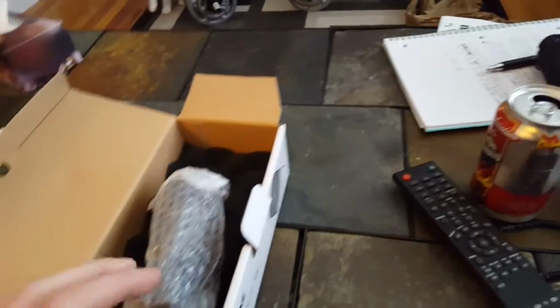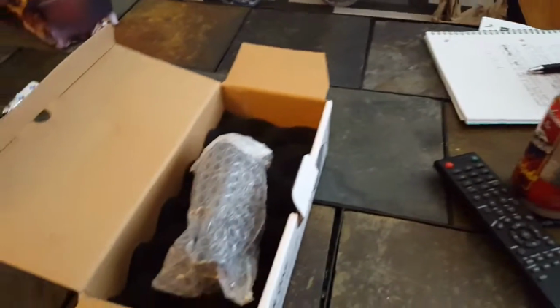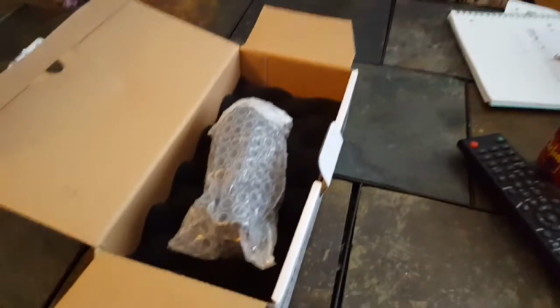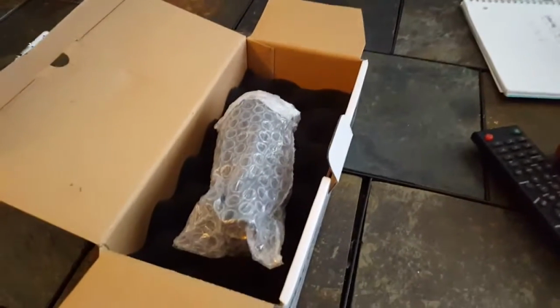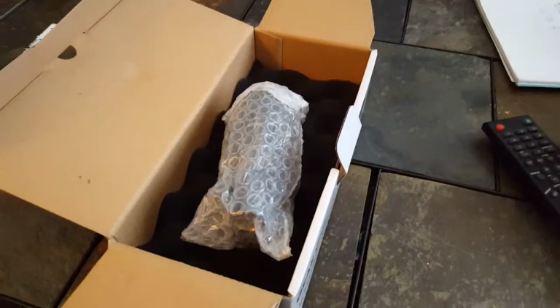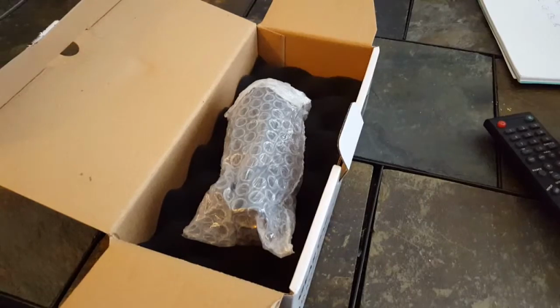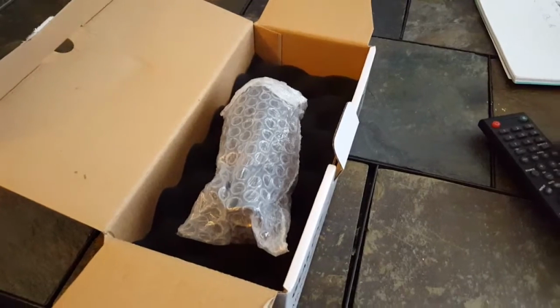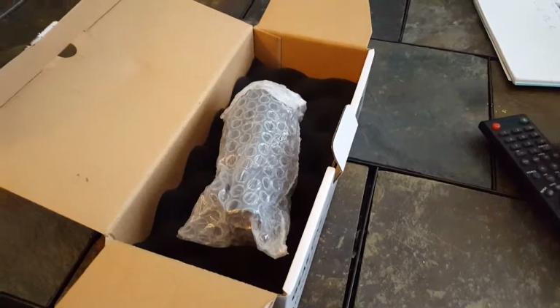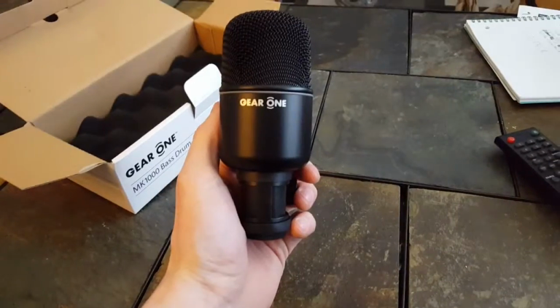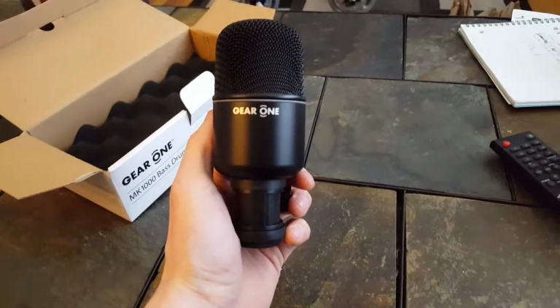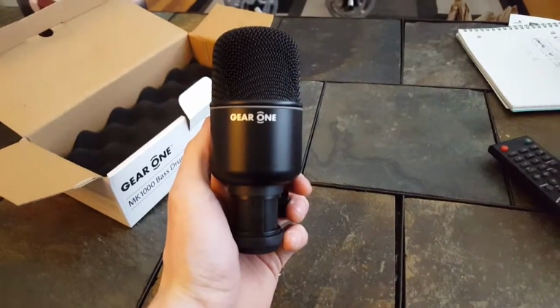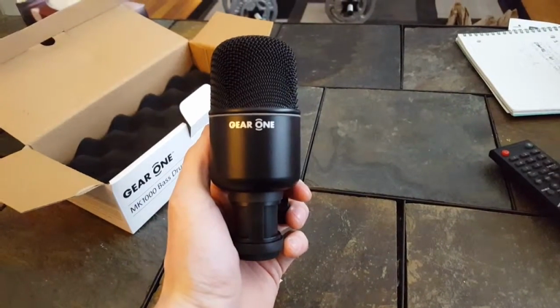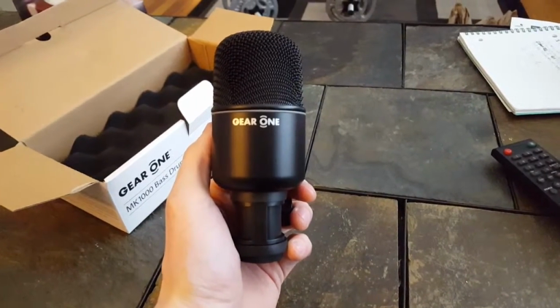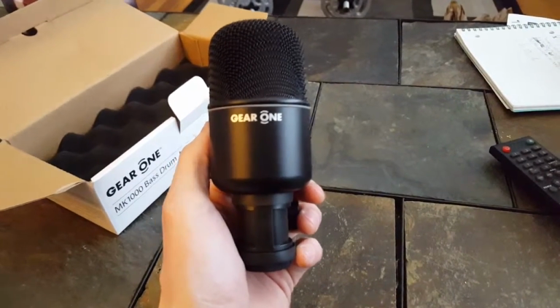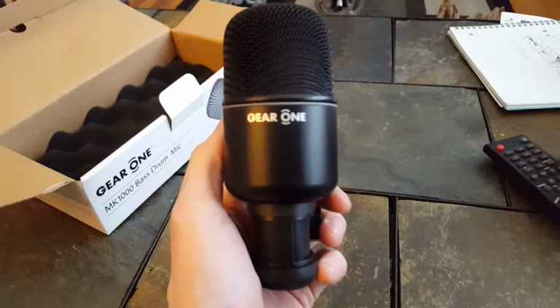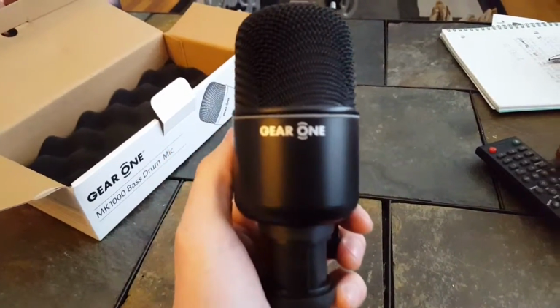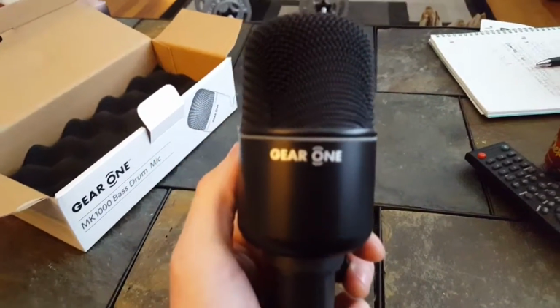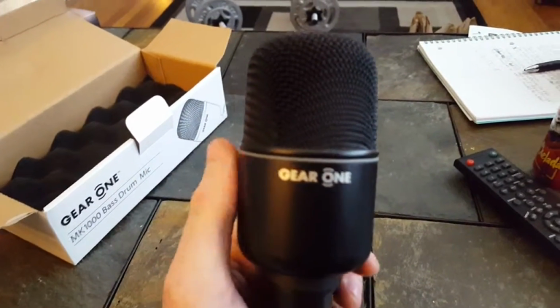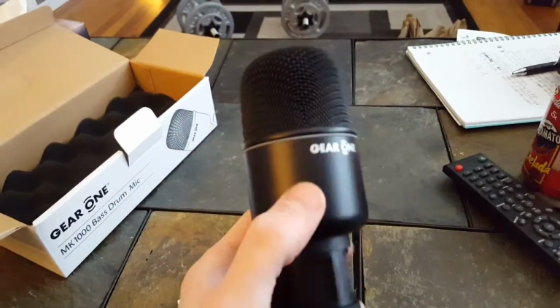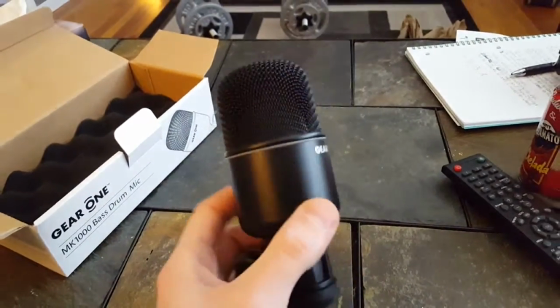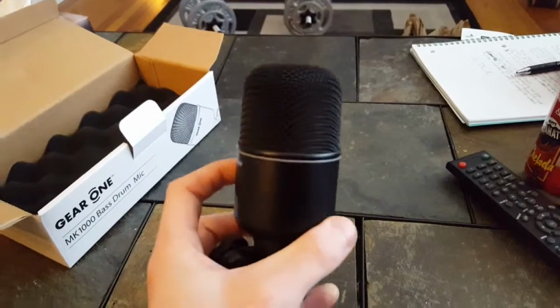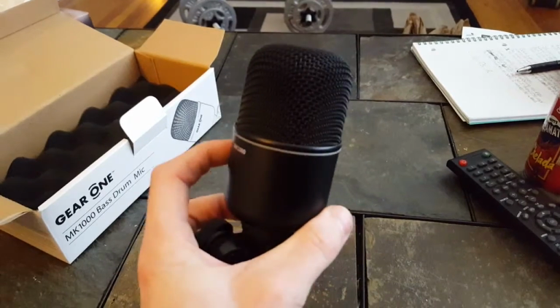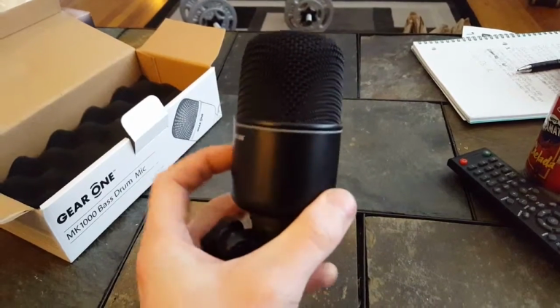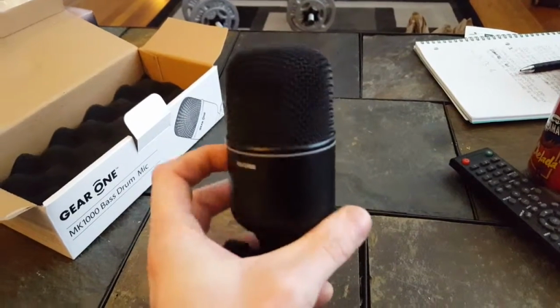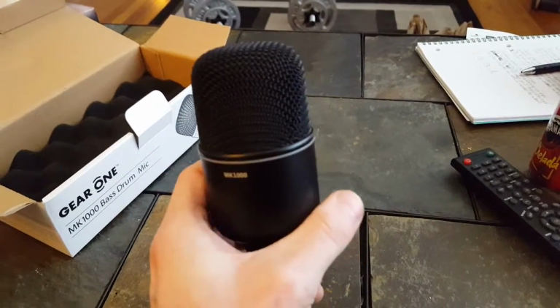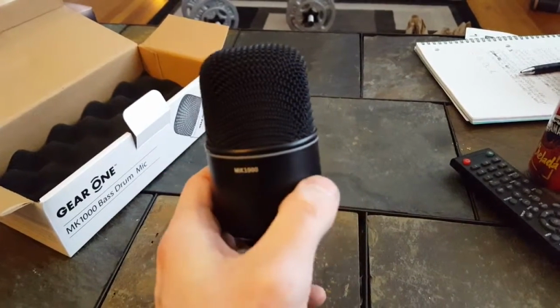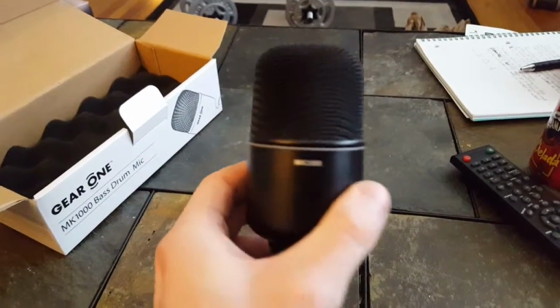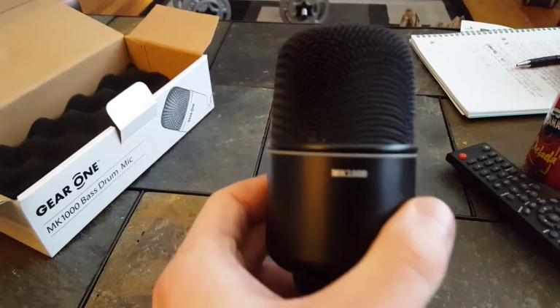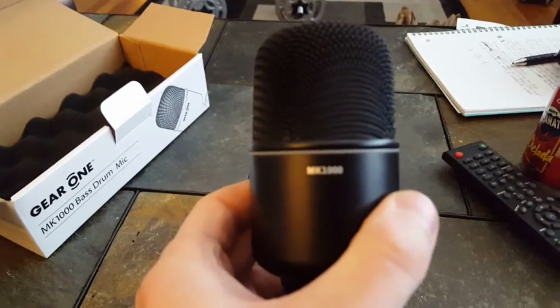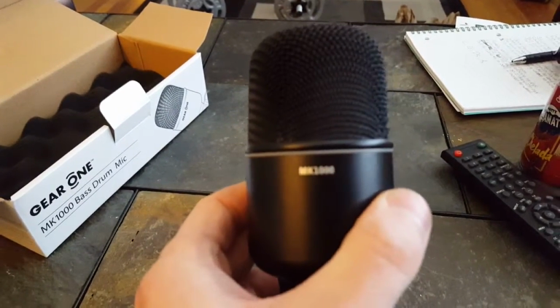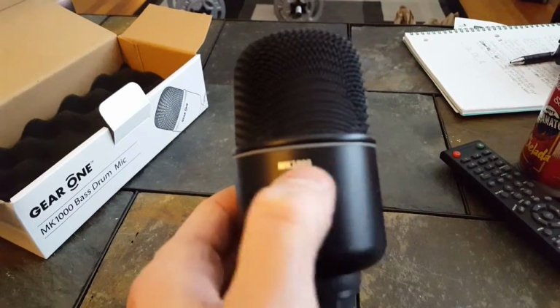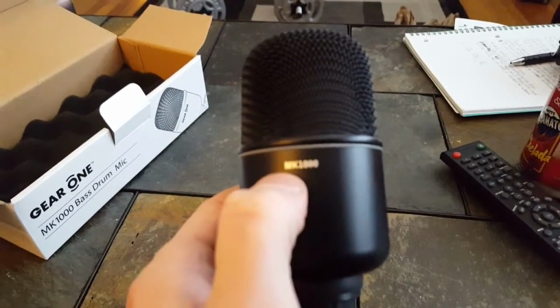I'm just going to unwrap that. Well, here it is — the Gear One mic, the MK1000.